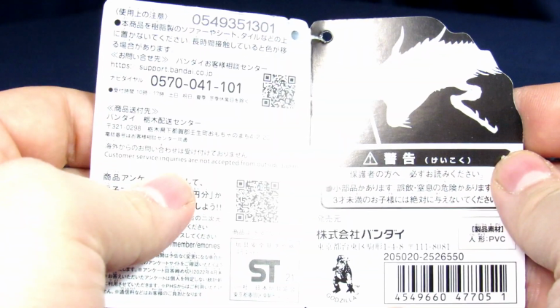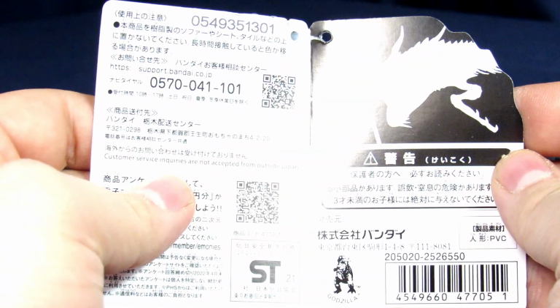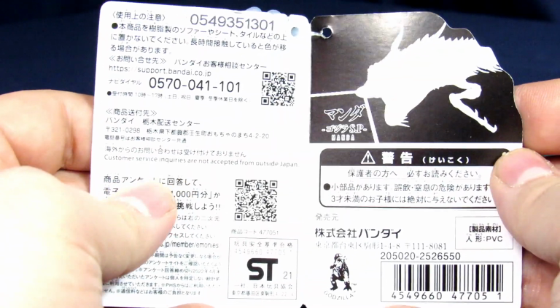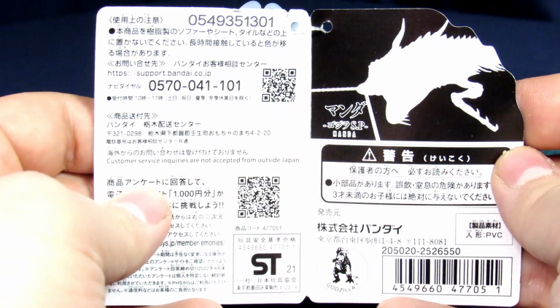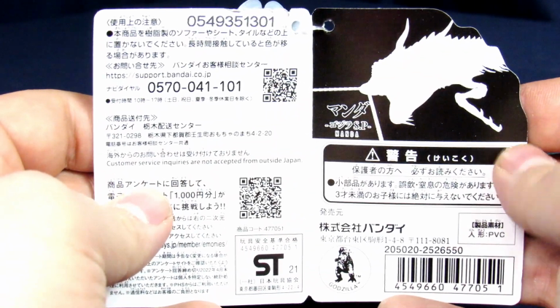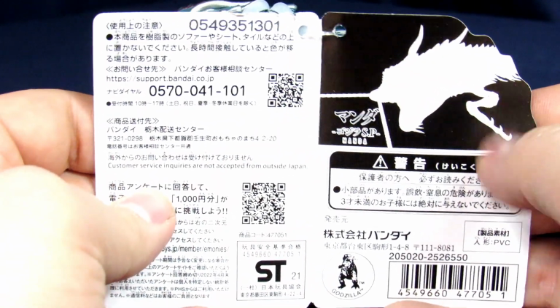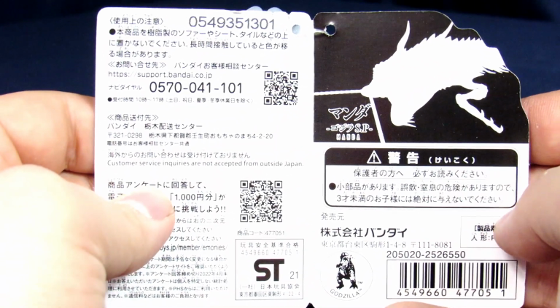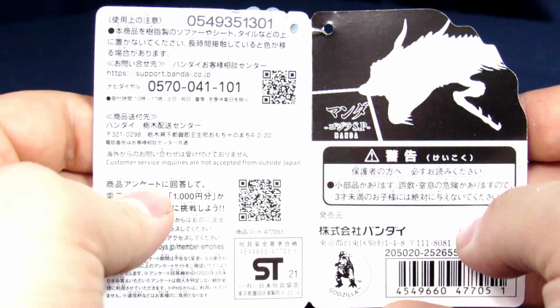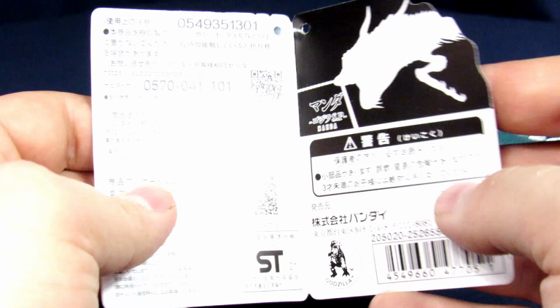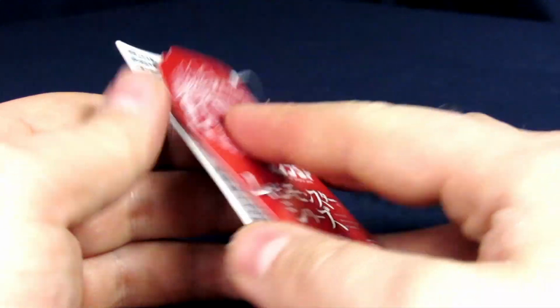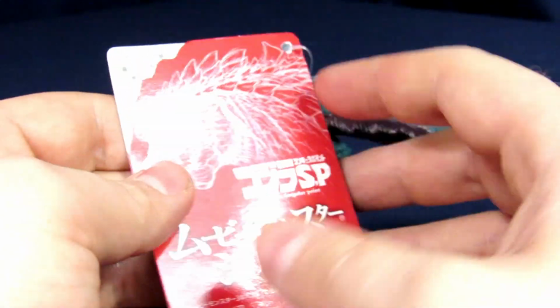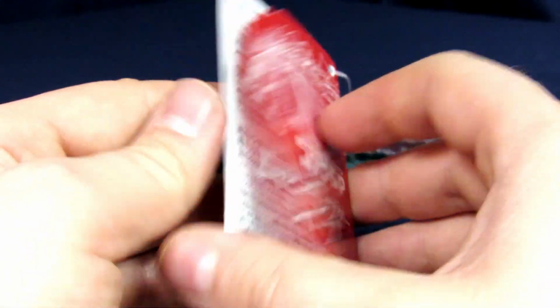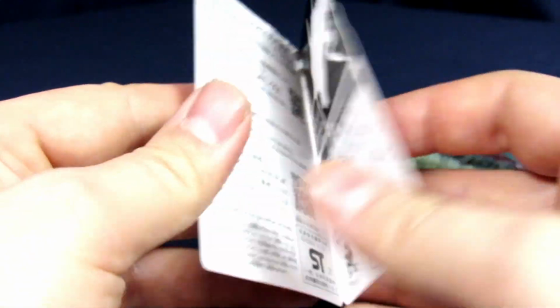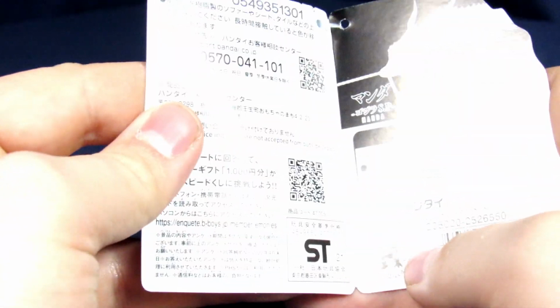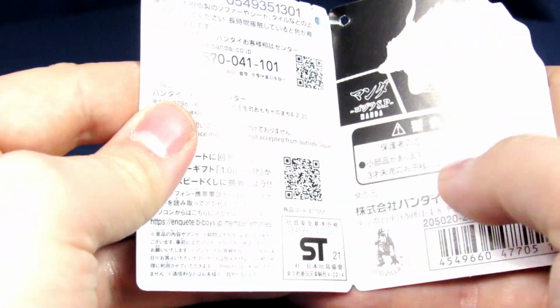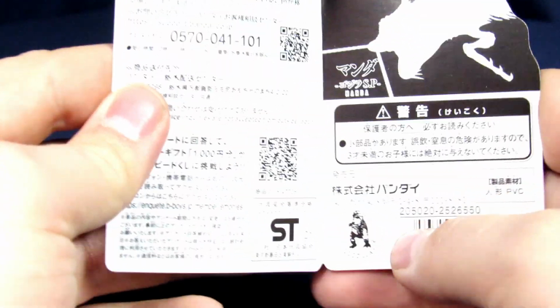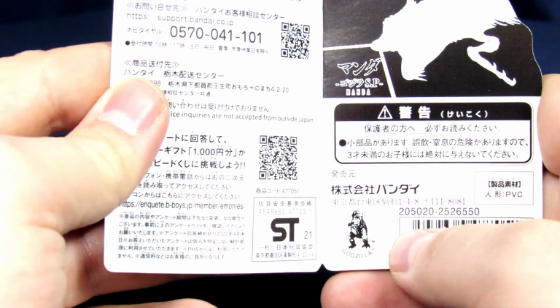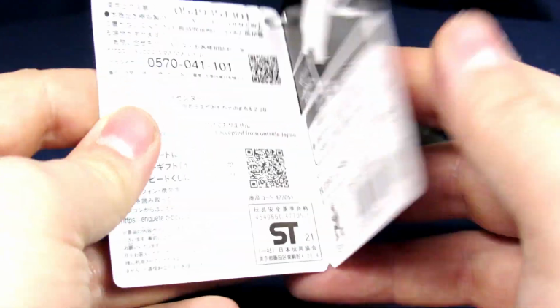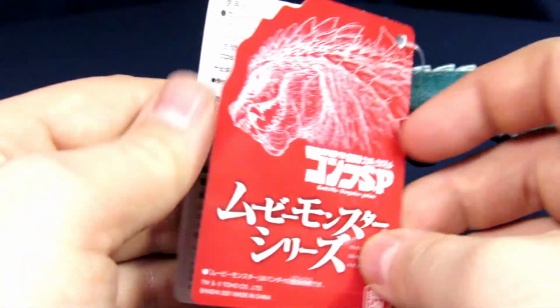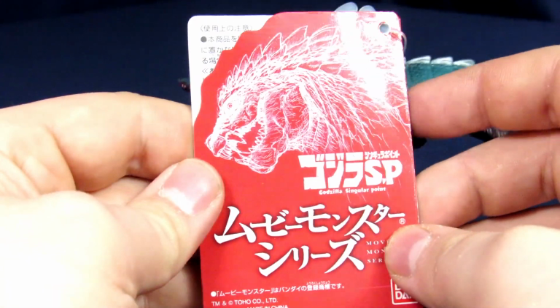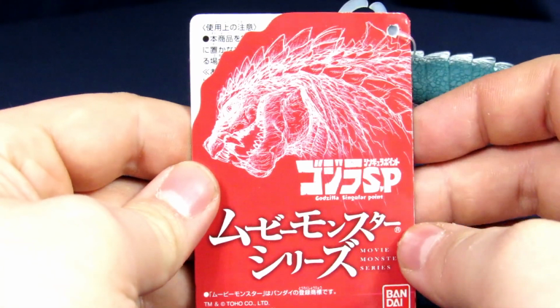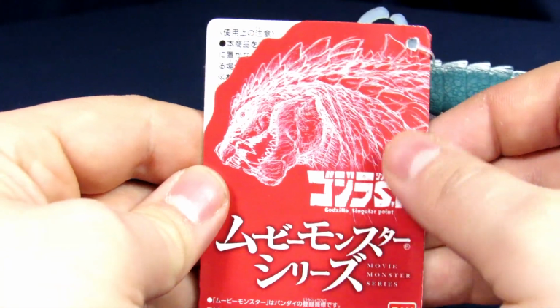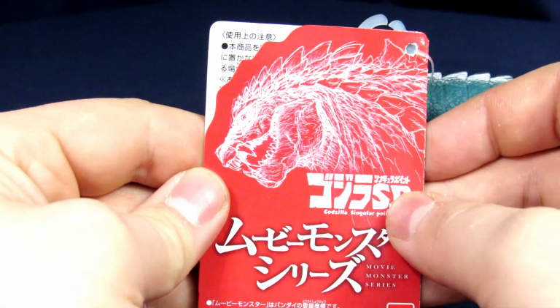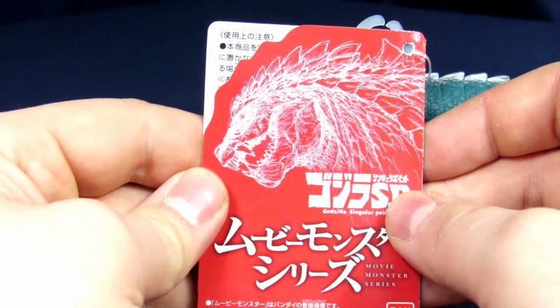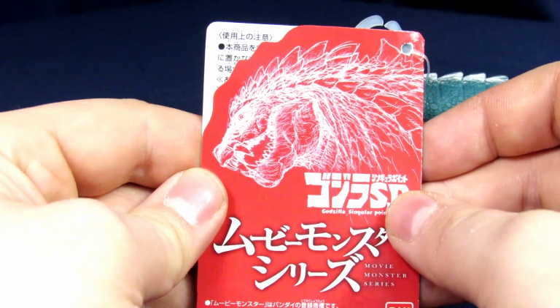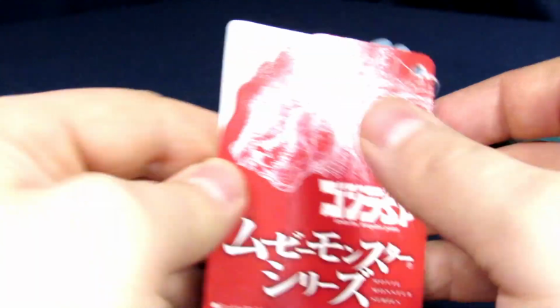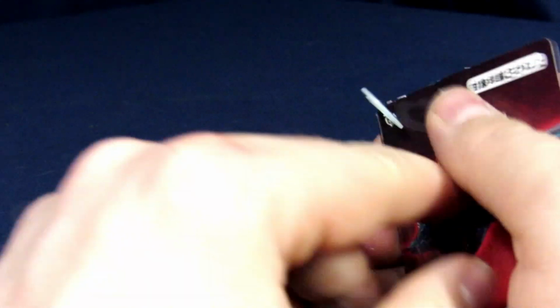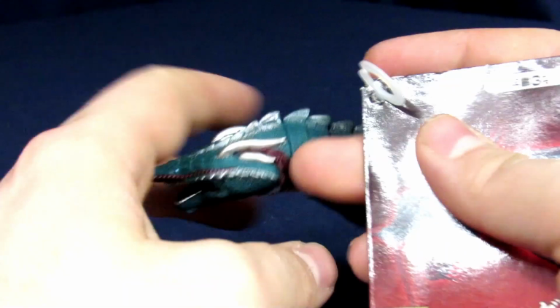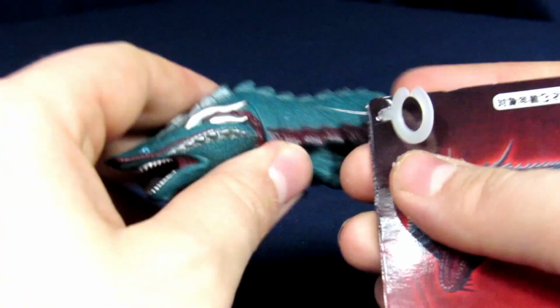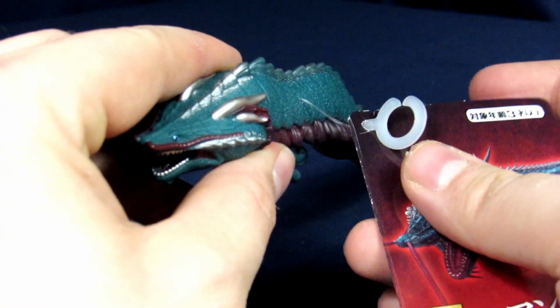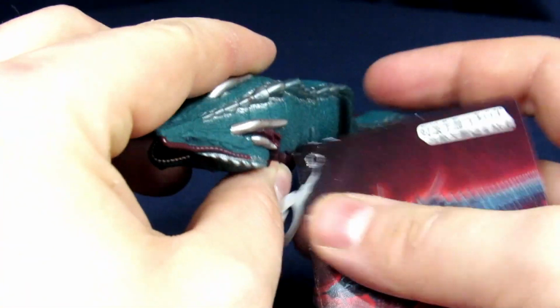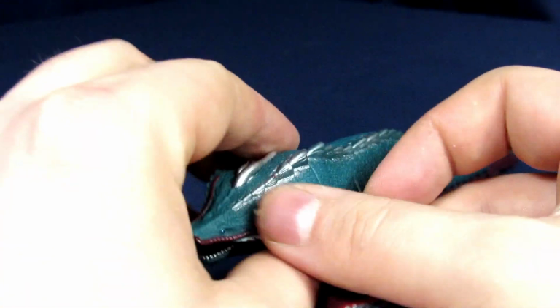Inside there's just some legal mumbo jumbo, some Manda image down in the top corner with the Godzilla copyright on the bottom, and on the back it just has the logo. Anyway, let's get him out of his confinement.